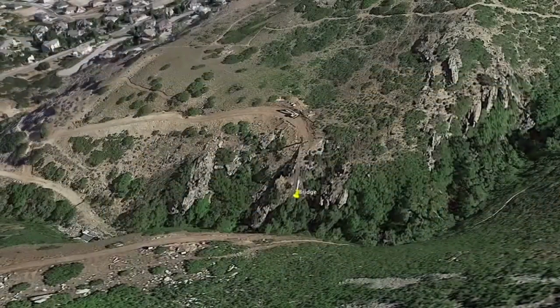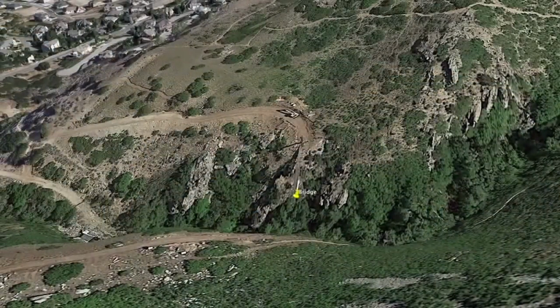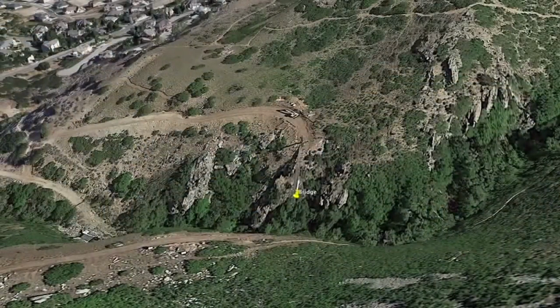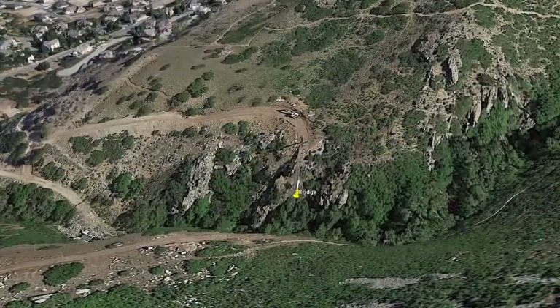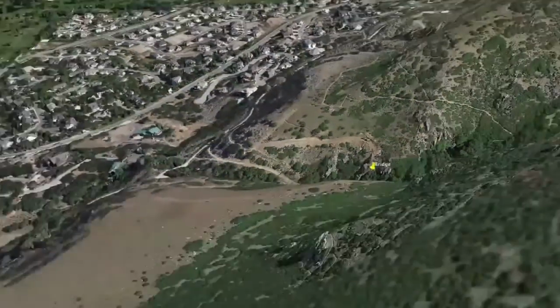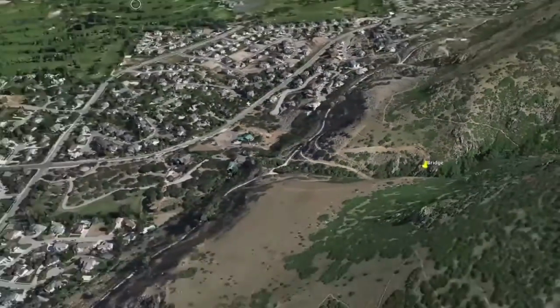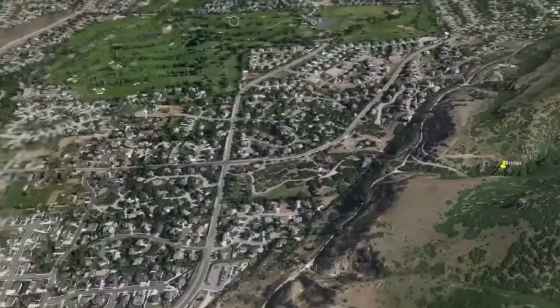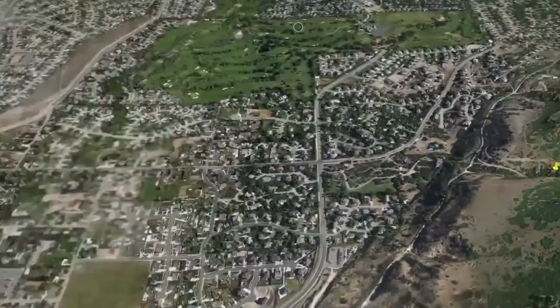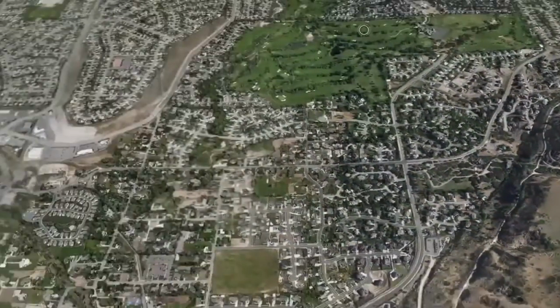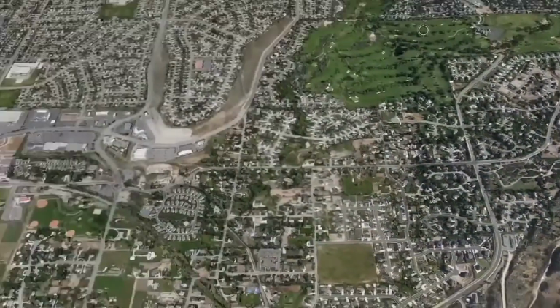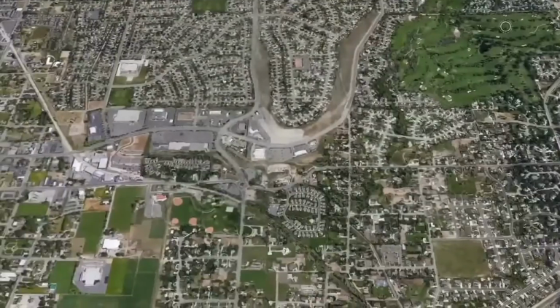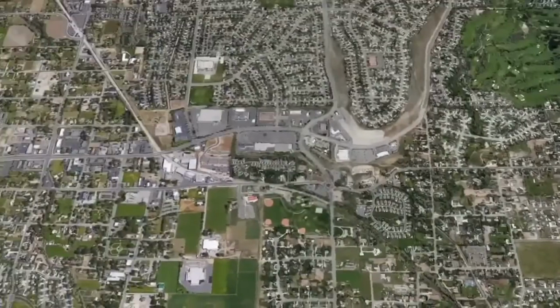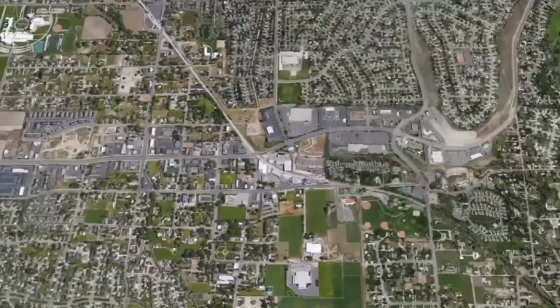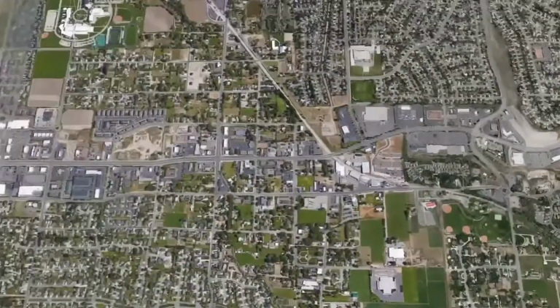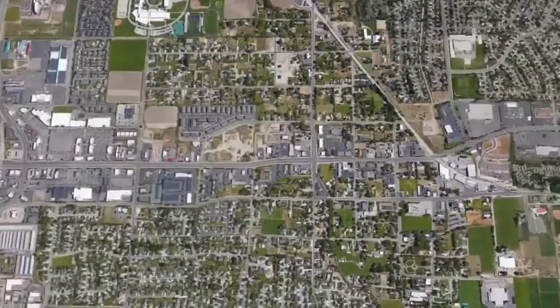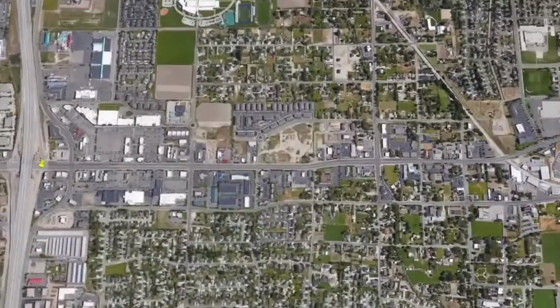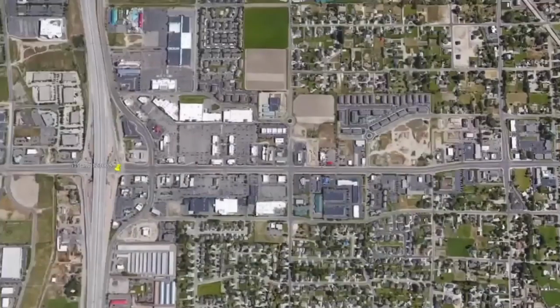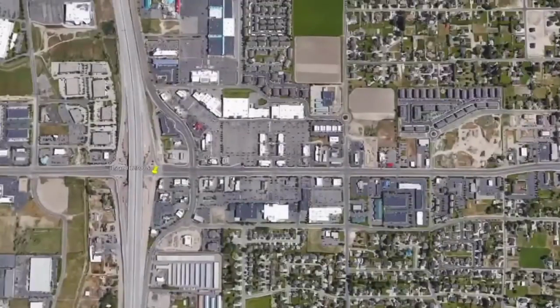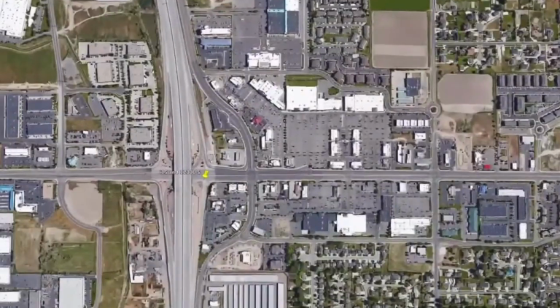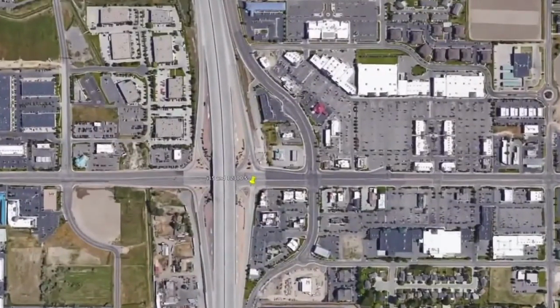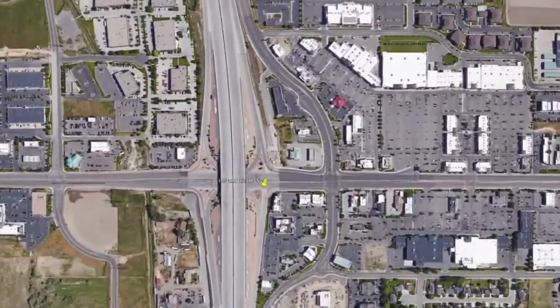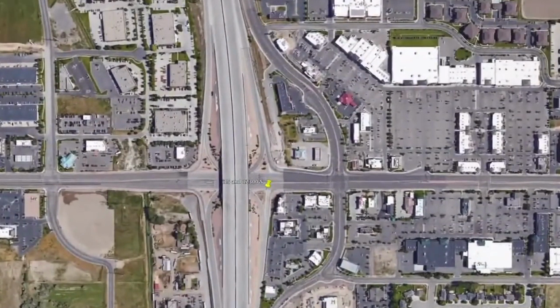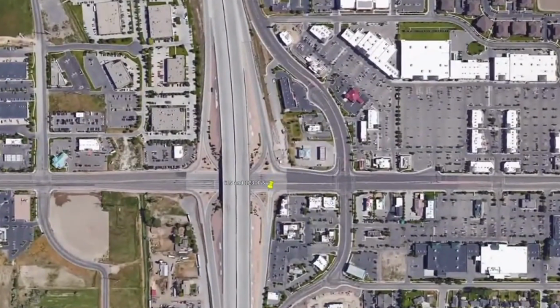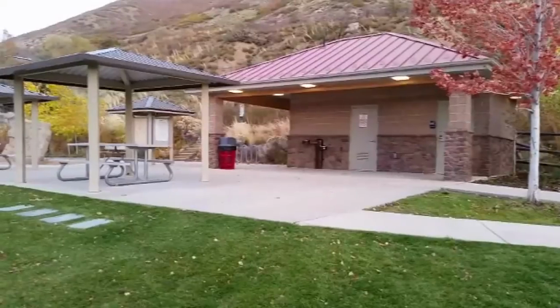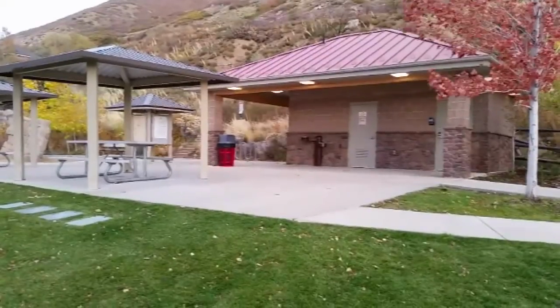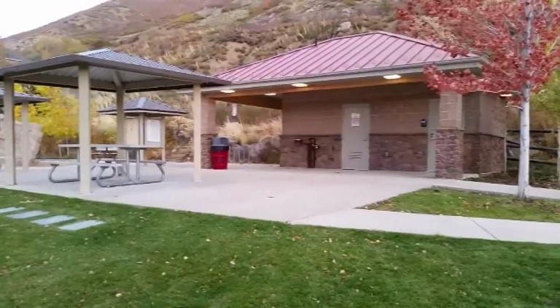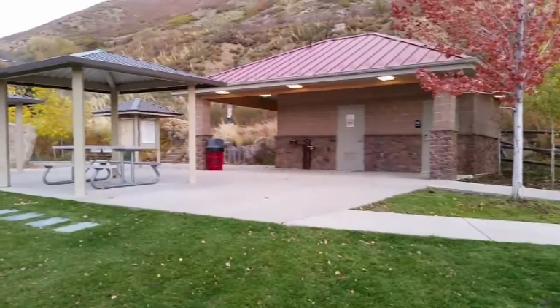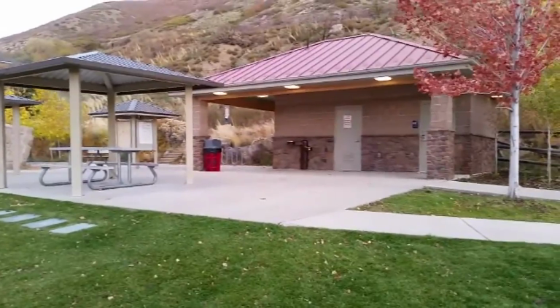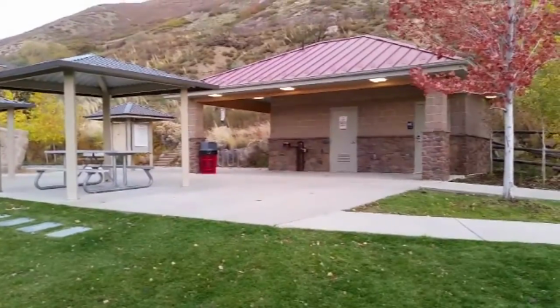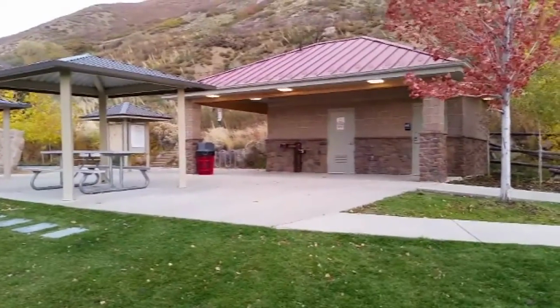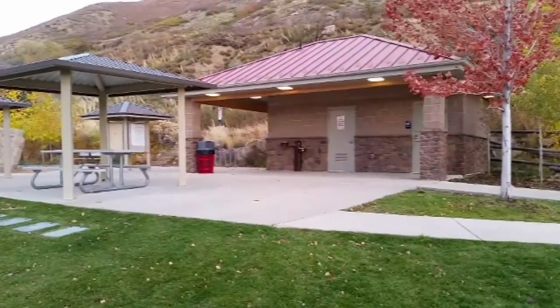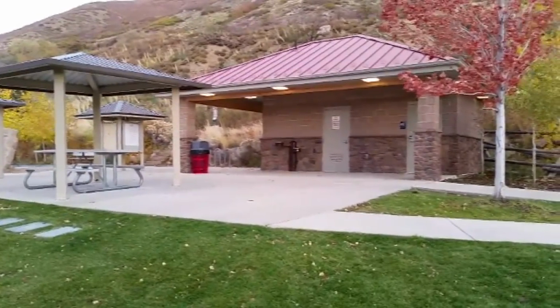The Orson Smith Trailhead Park is located in Draper, Utah and is four miles east of I-15 off 123rd South. This park has heated bathrooms and marks the beginning of the trail.